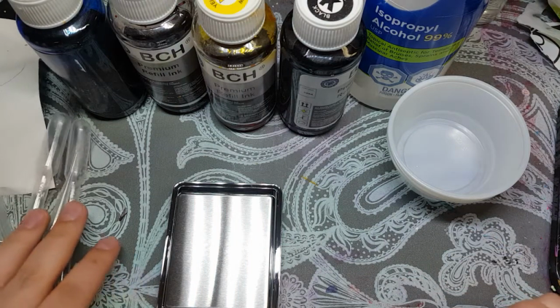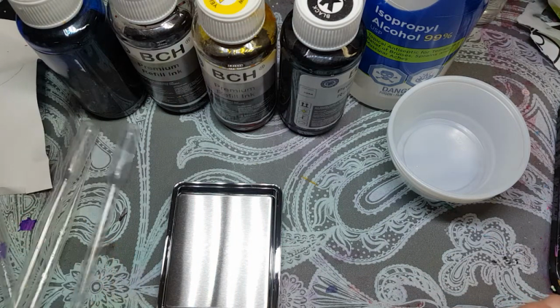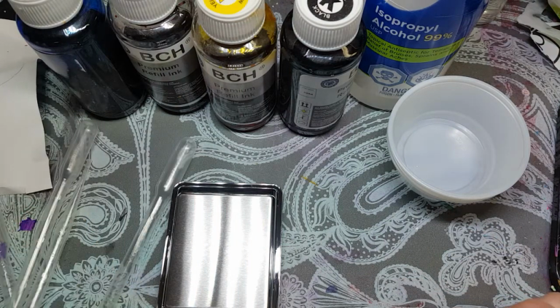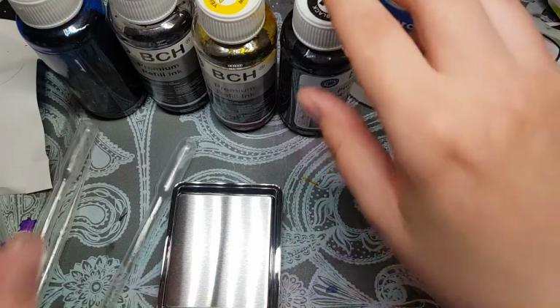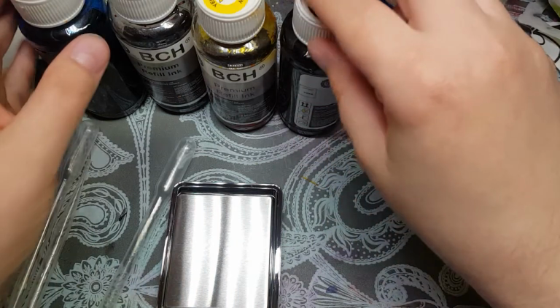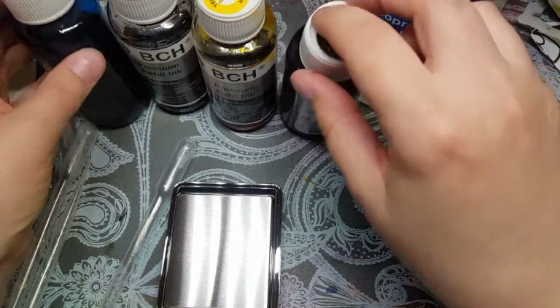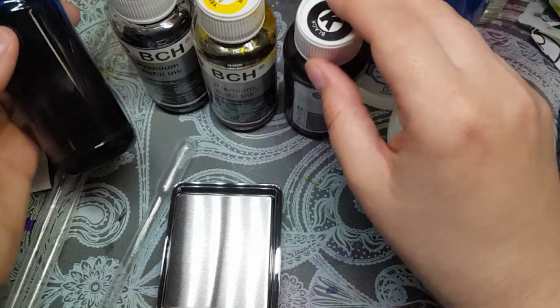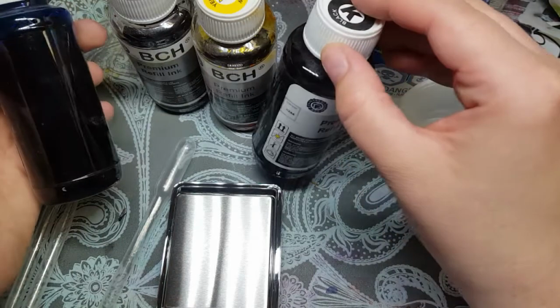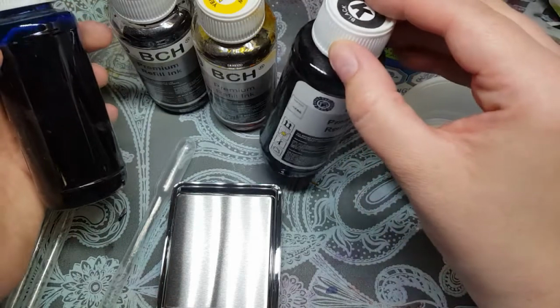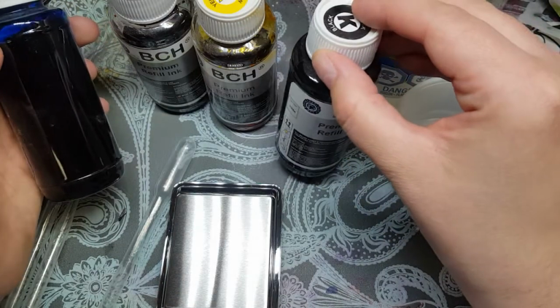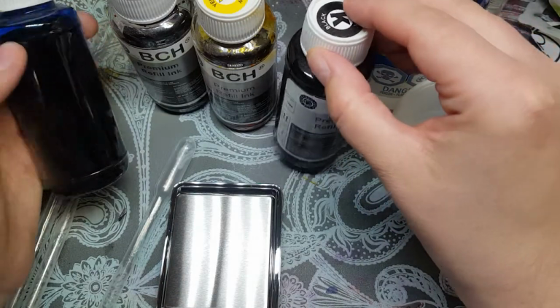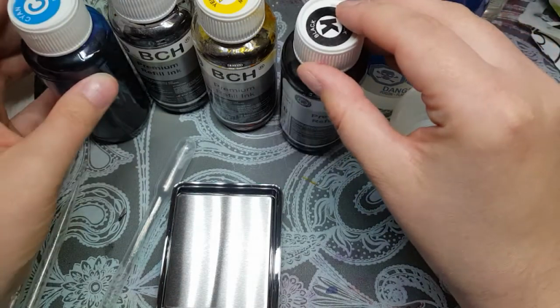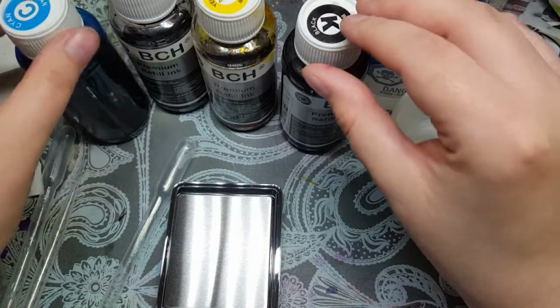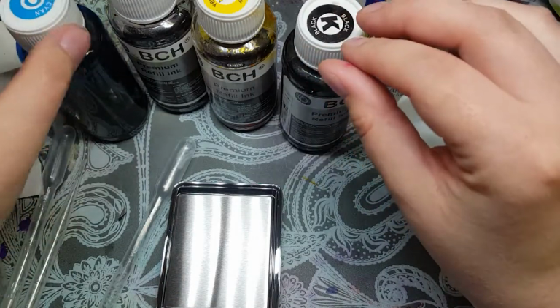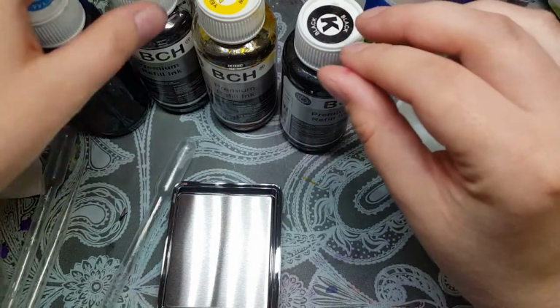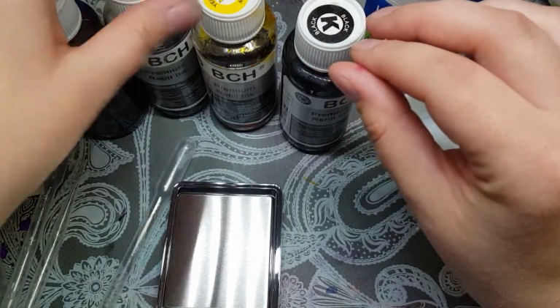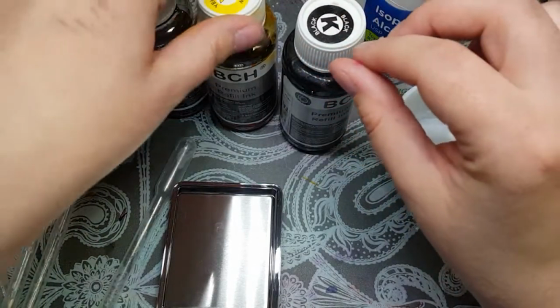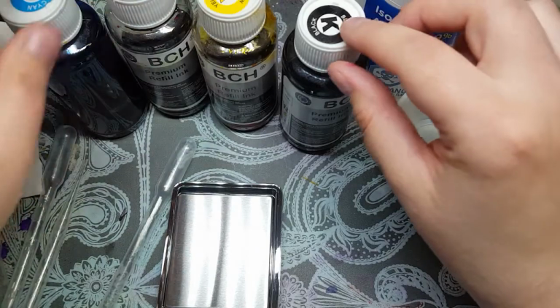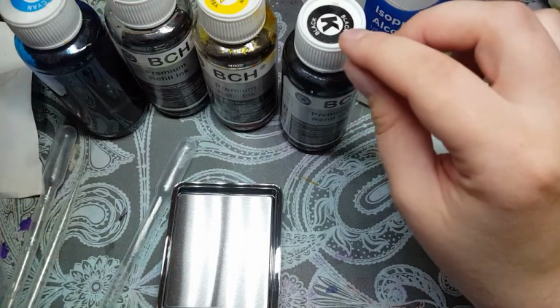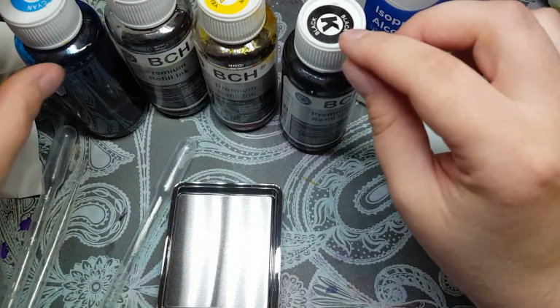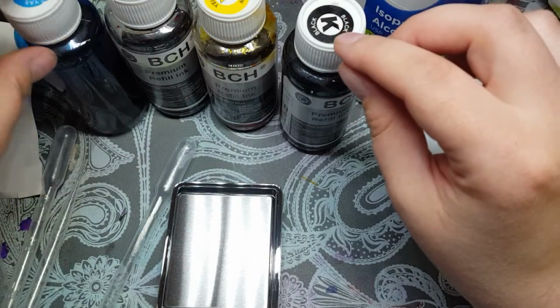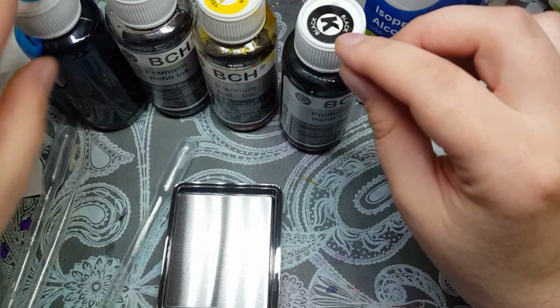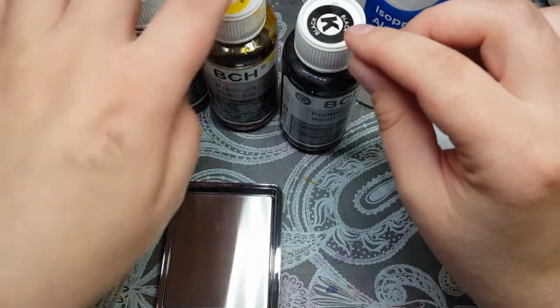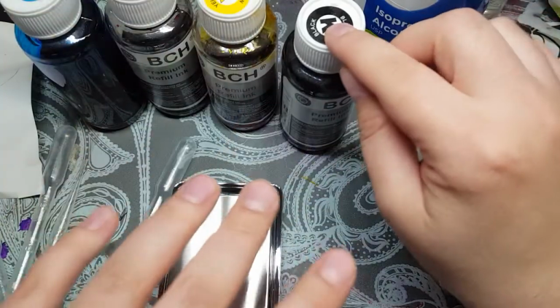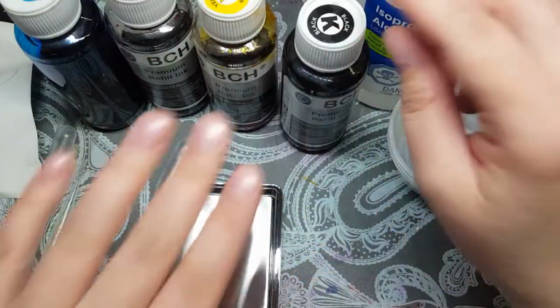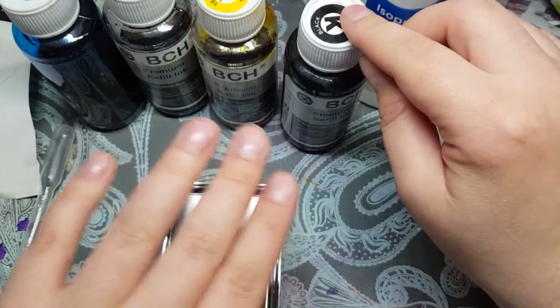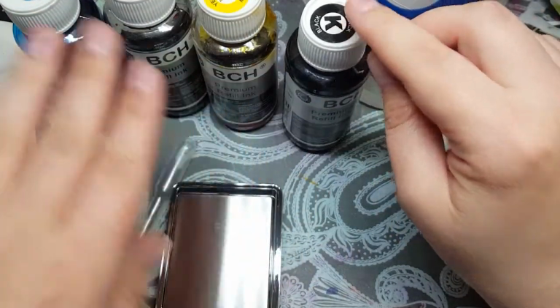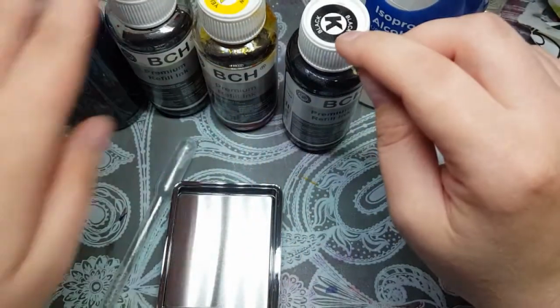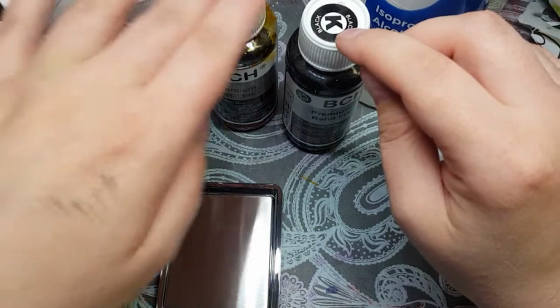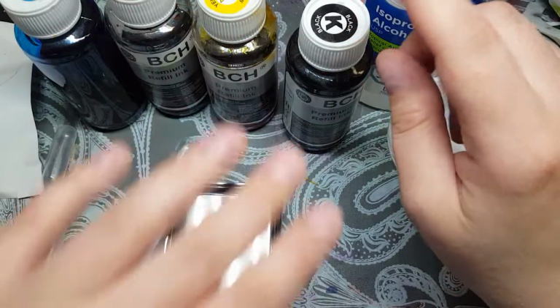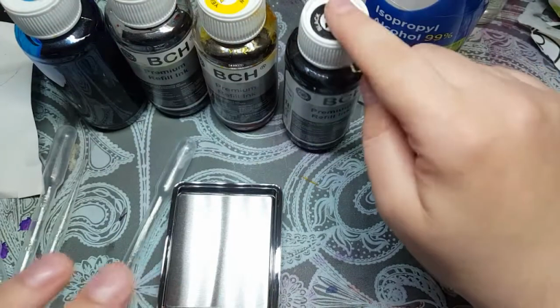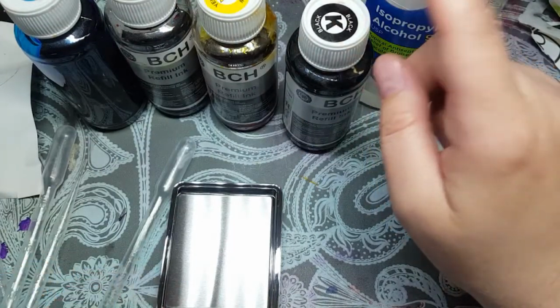From what I understand, you can make any color in the rainbow with these inks if you have cyan, magenta, yellow, and black — so C-M-Y-K. K is black. Cyan, magenta, yellow, and black is K.